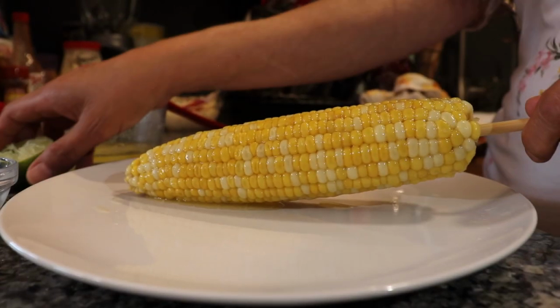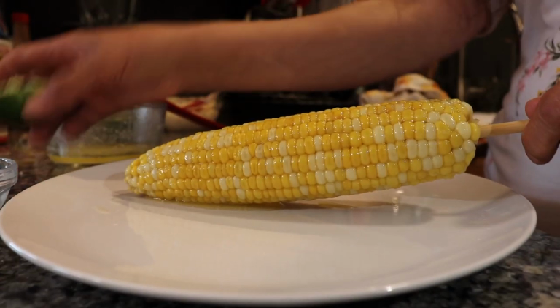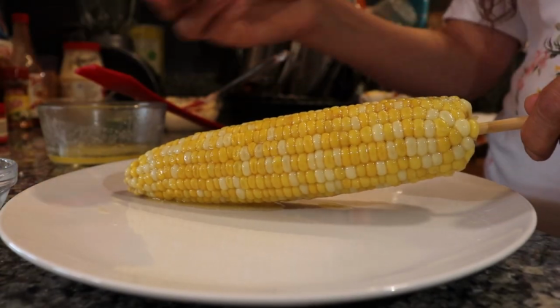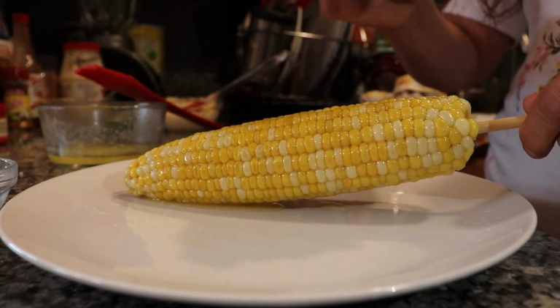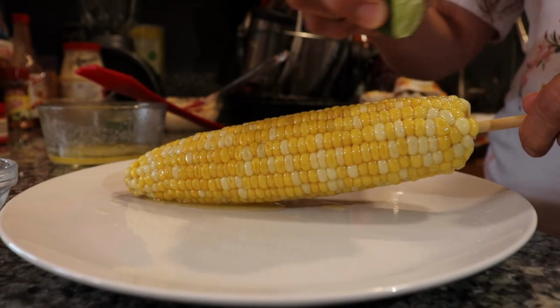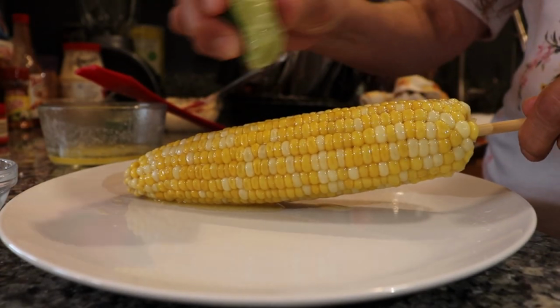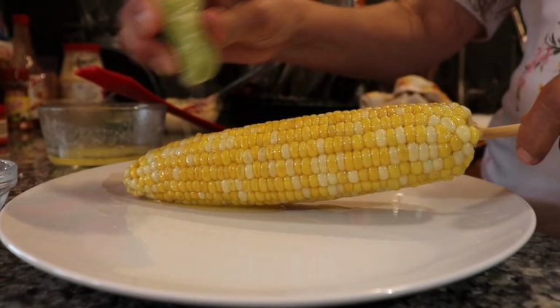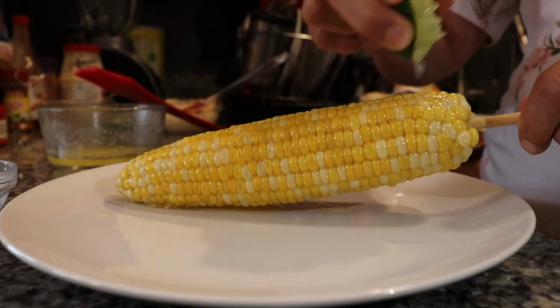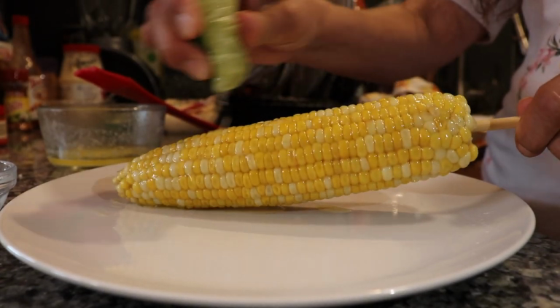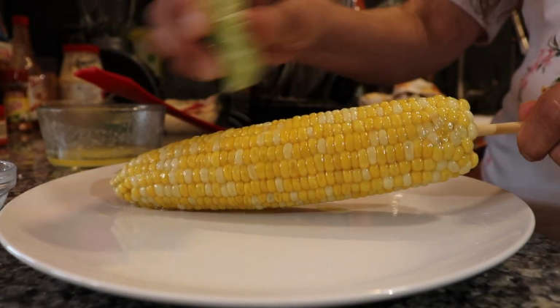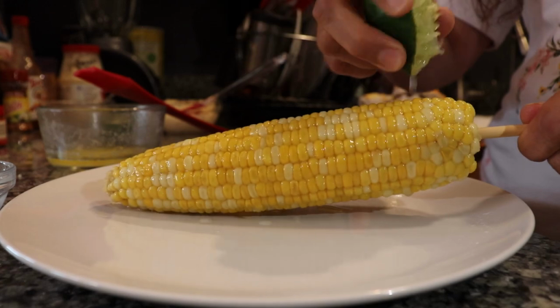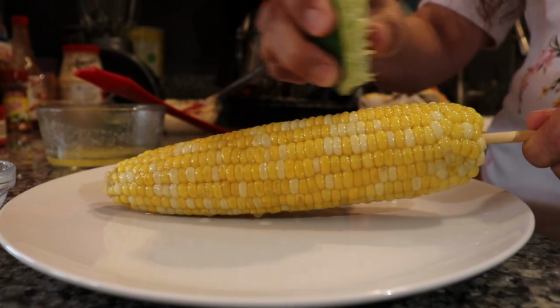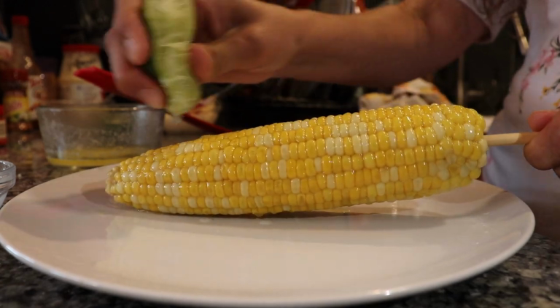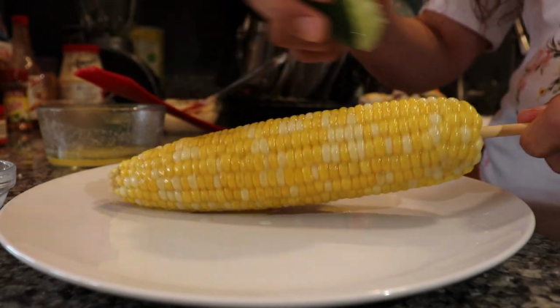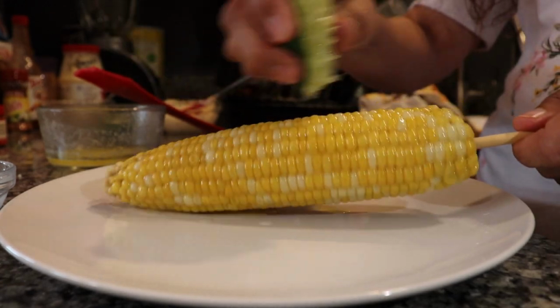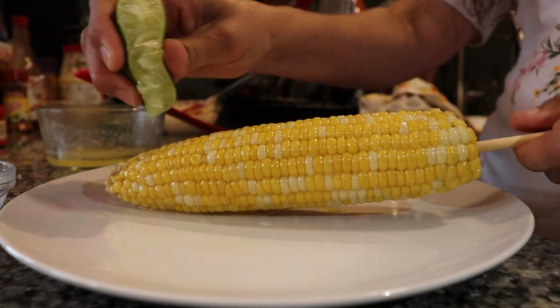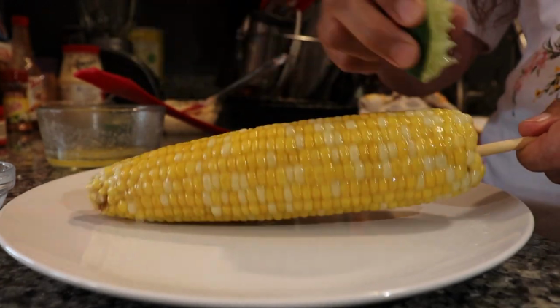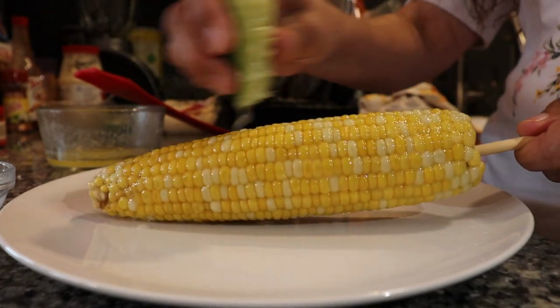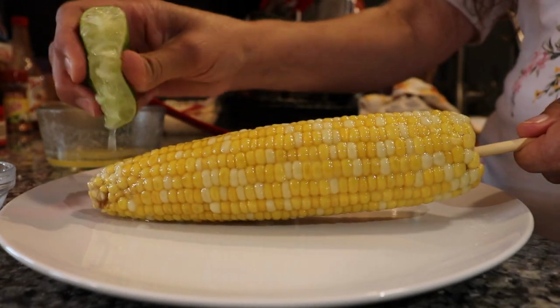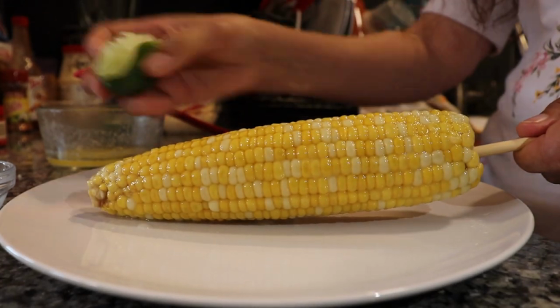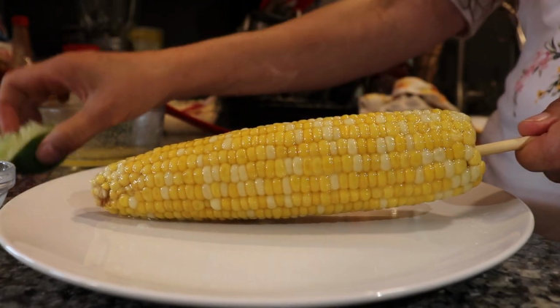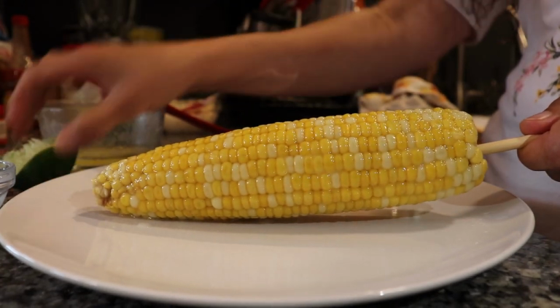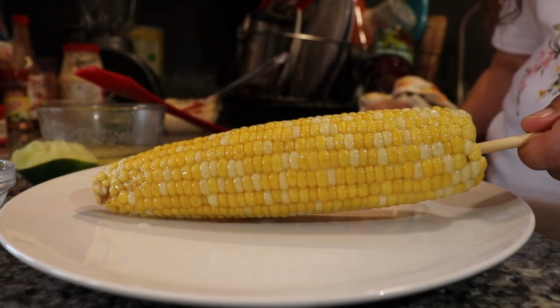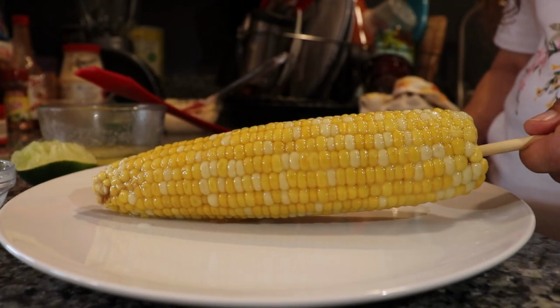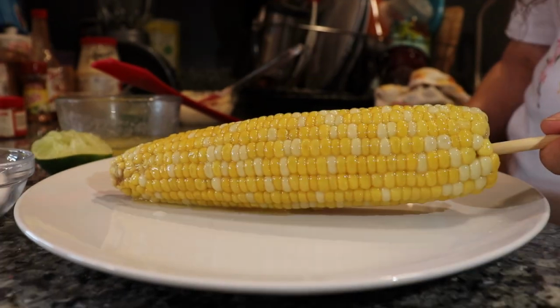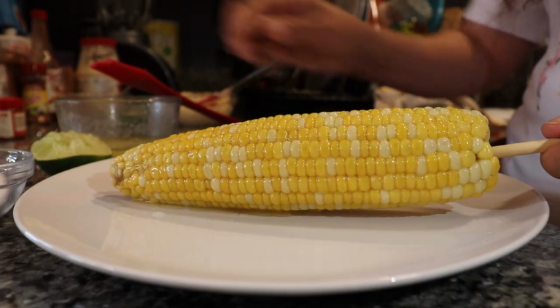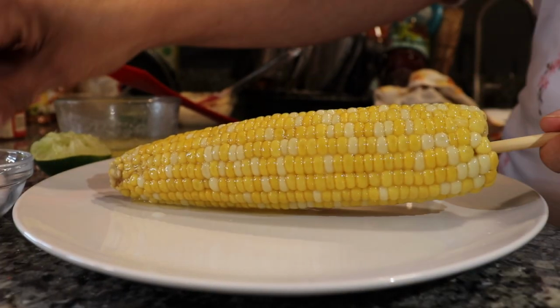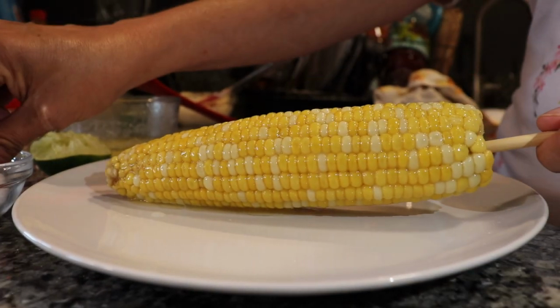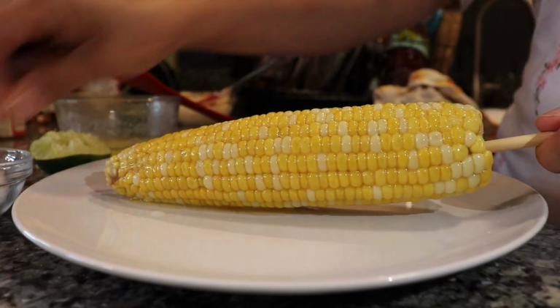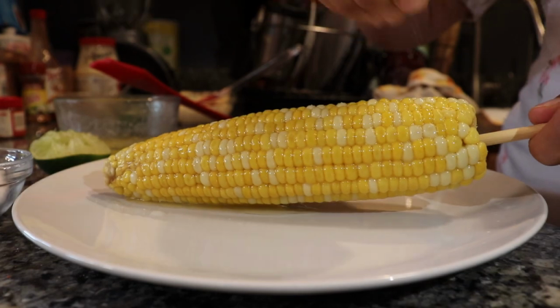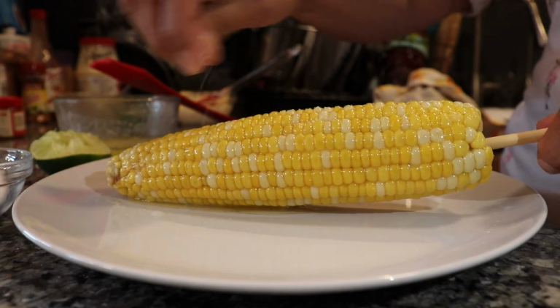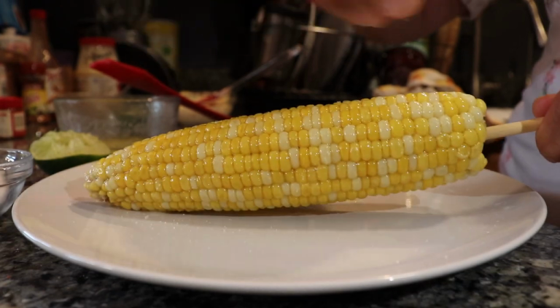Let's kick things up a notch — let's grab some salt, grab some lime, and grab some chili powder.